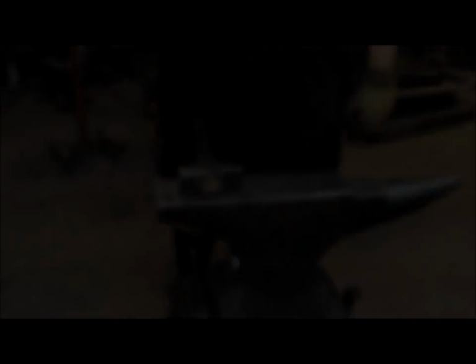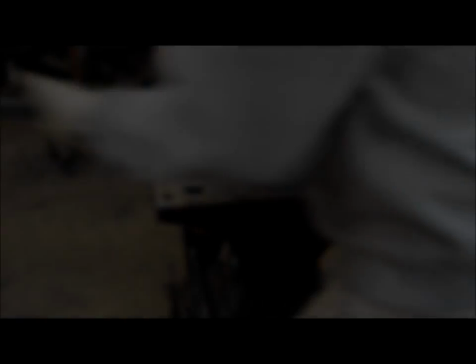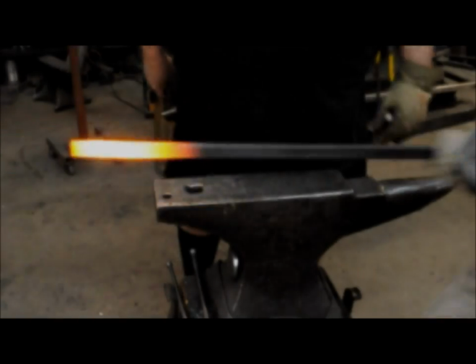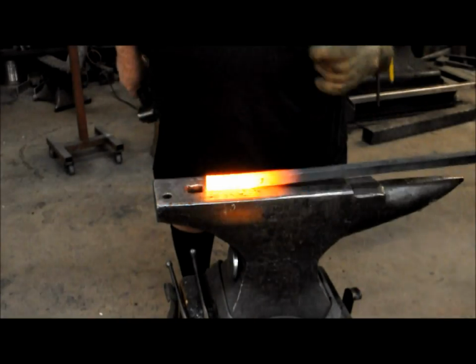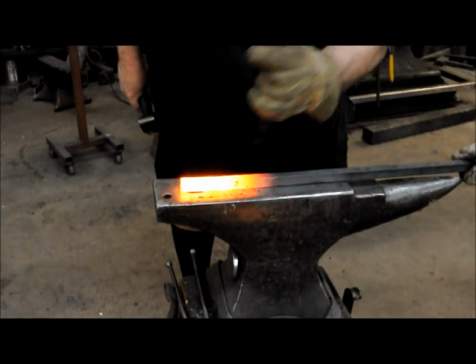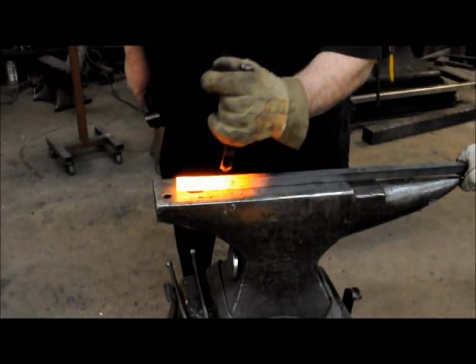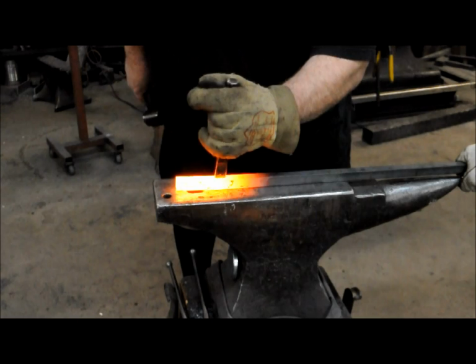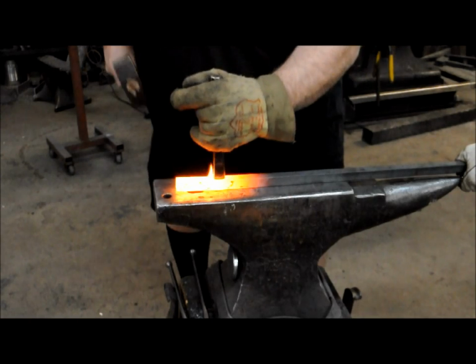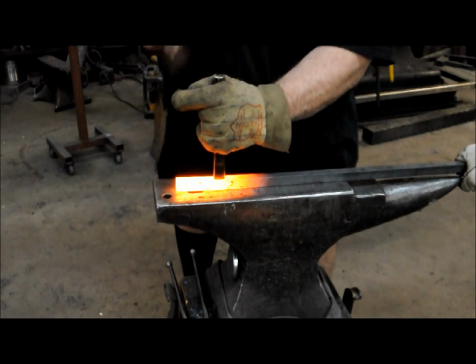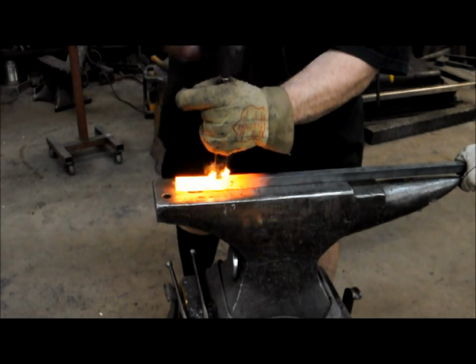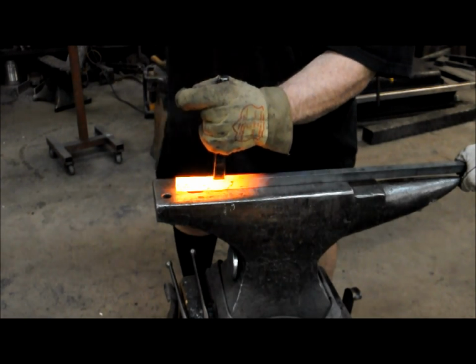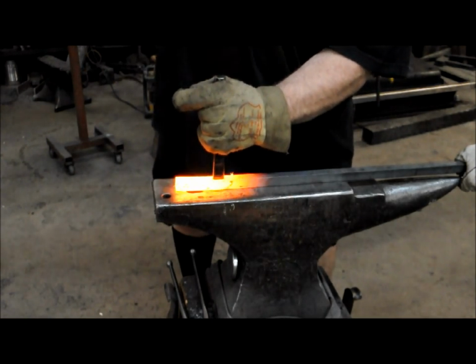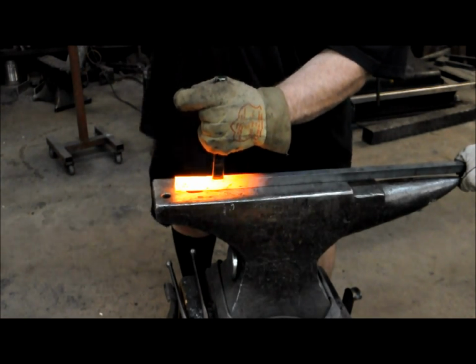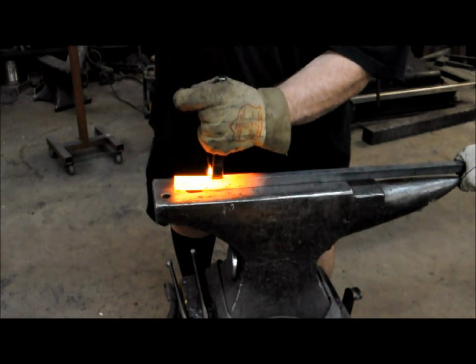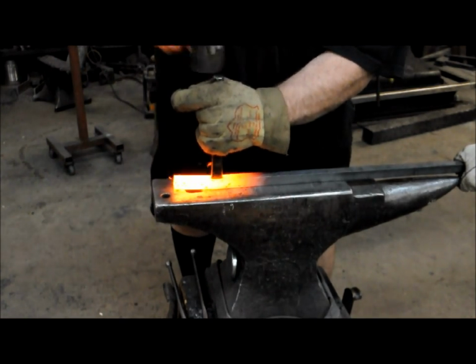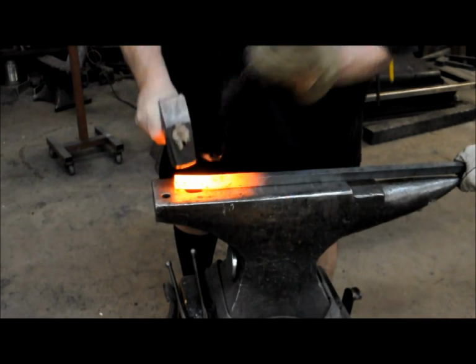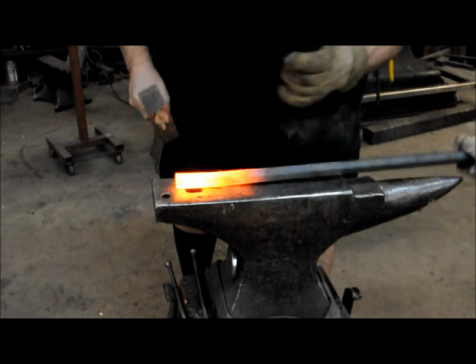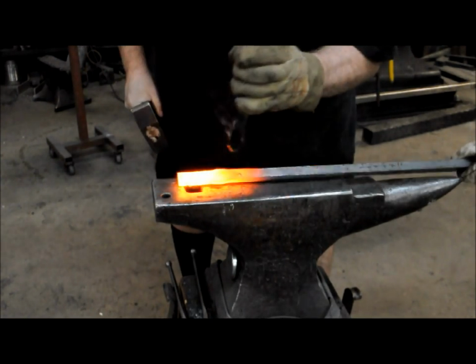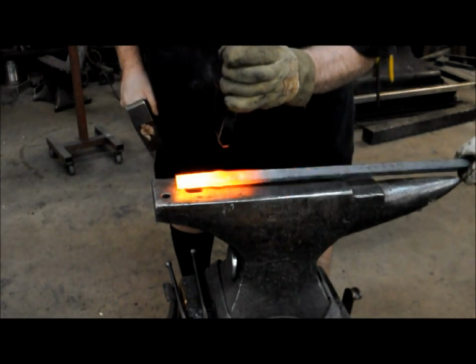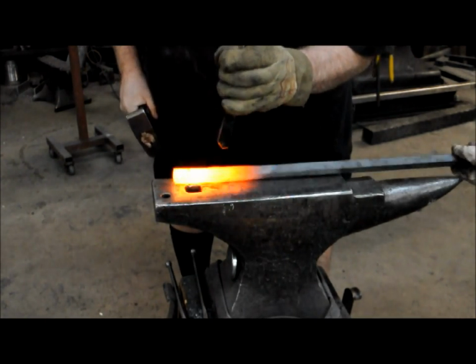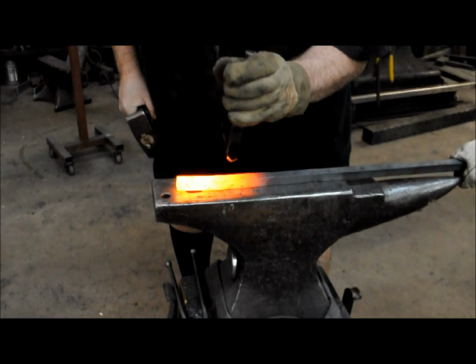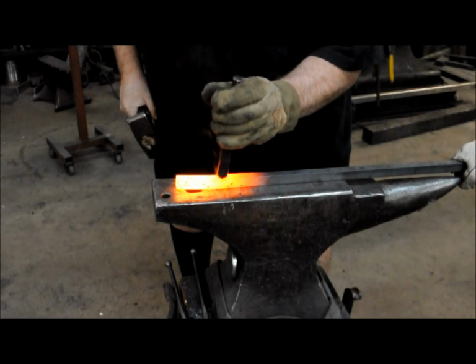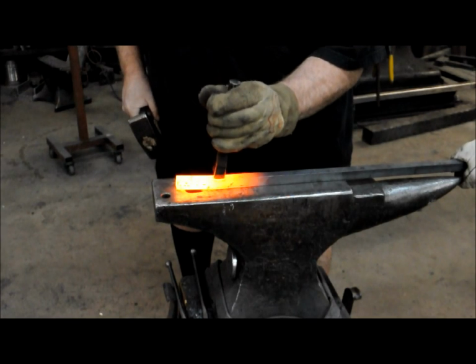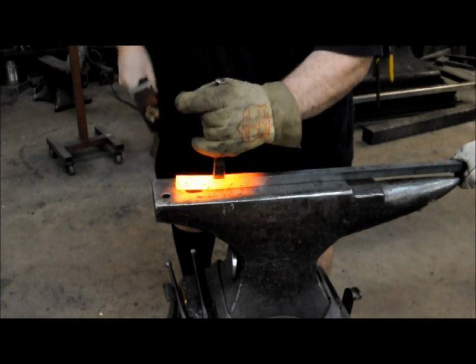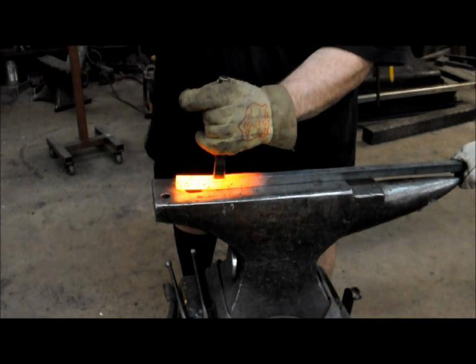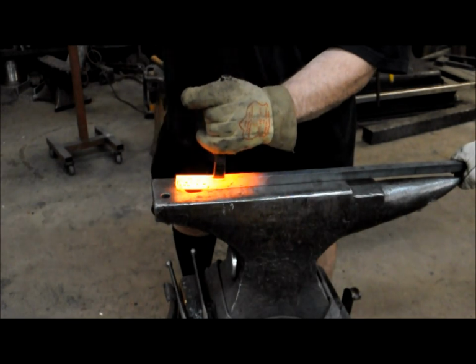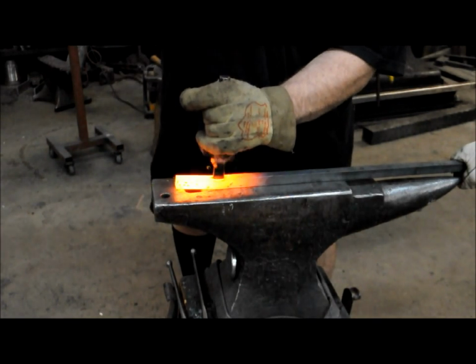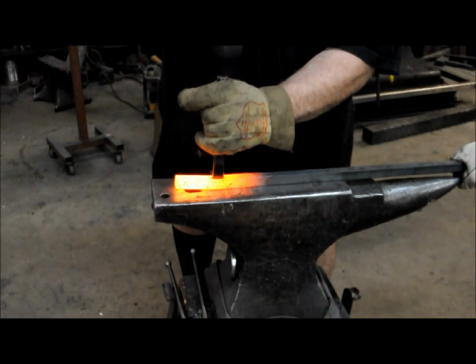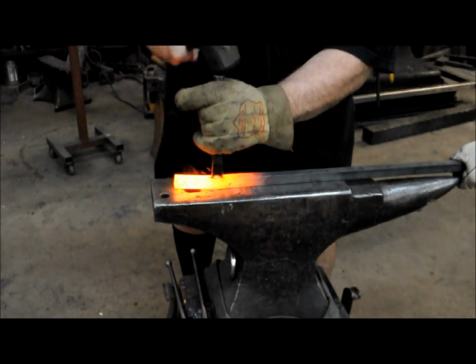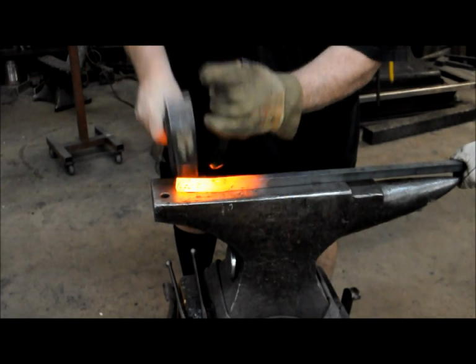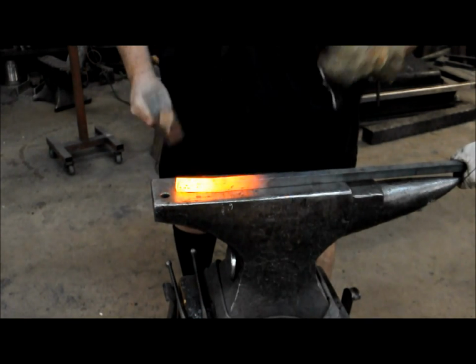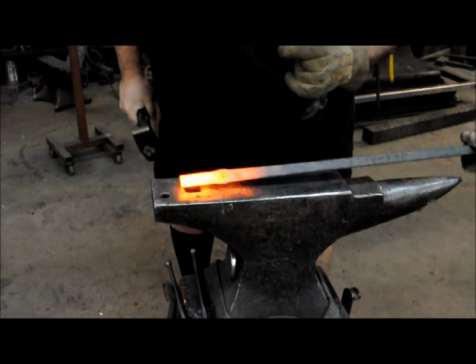Break it. Spring it. Fit it up. Turn it over.